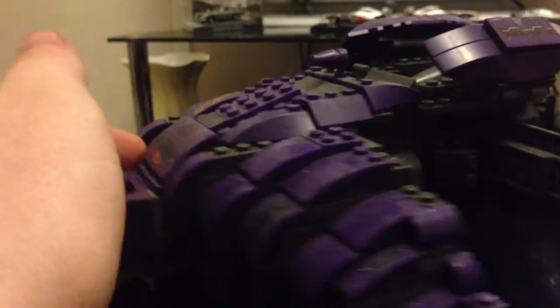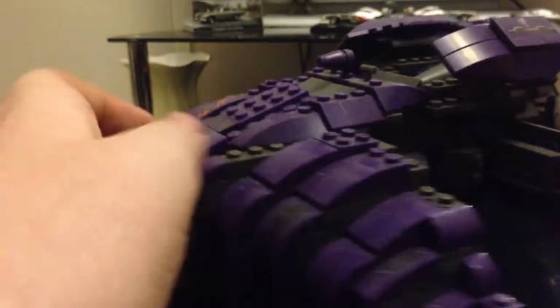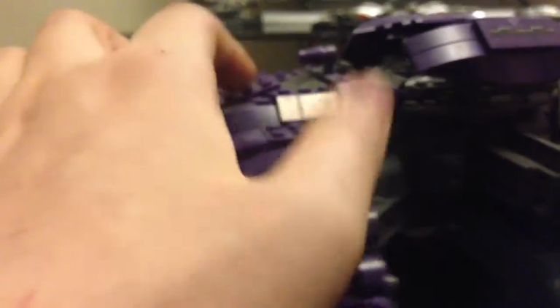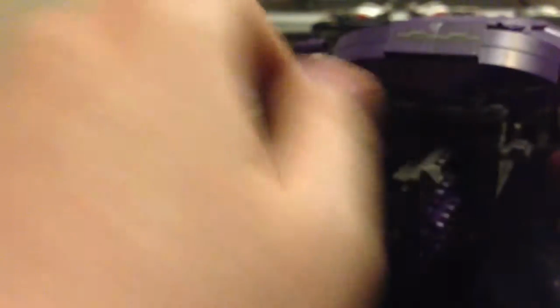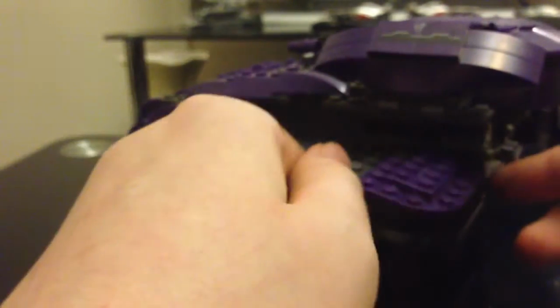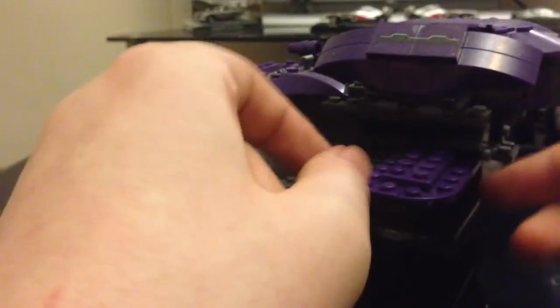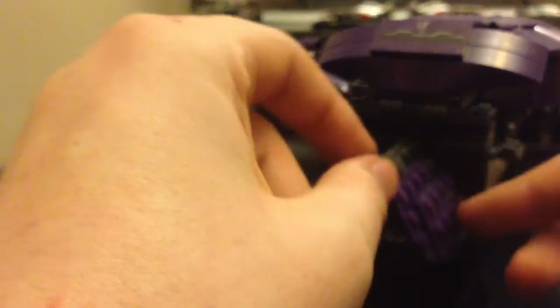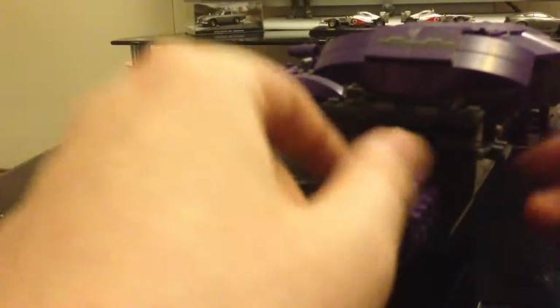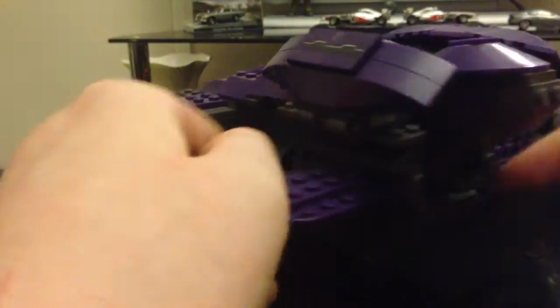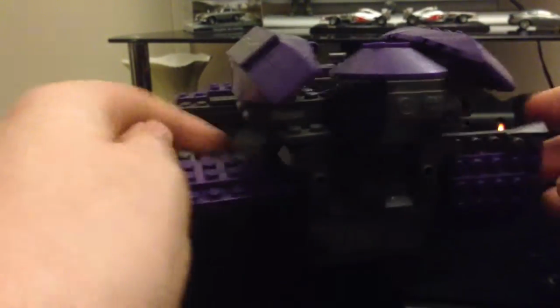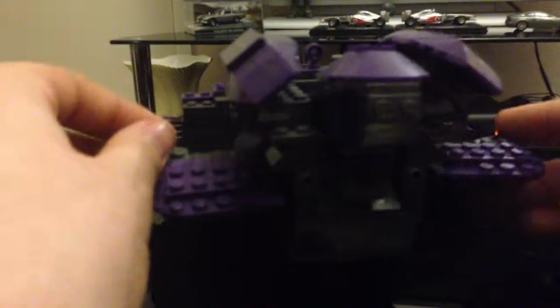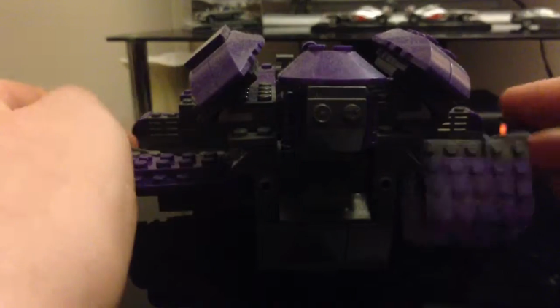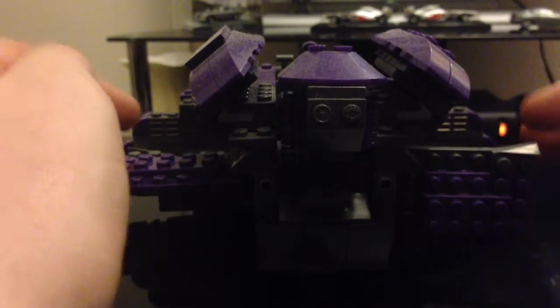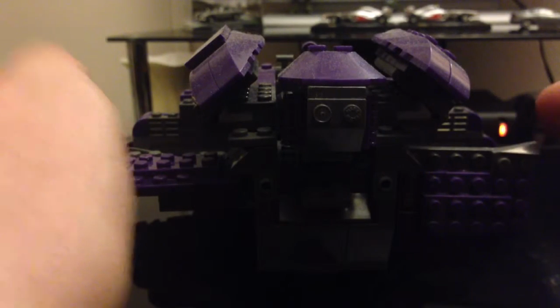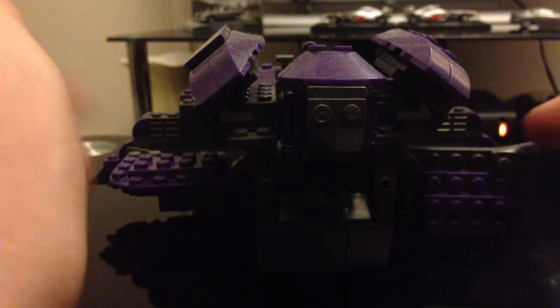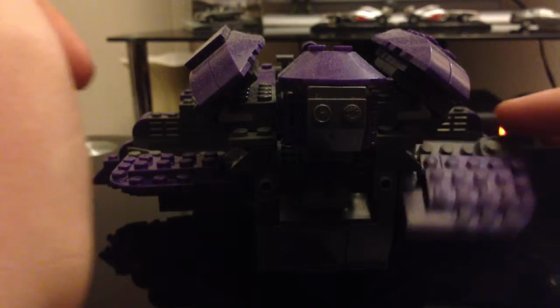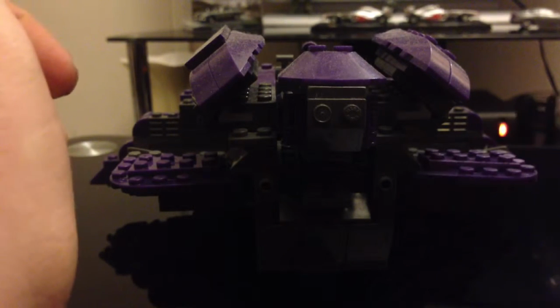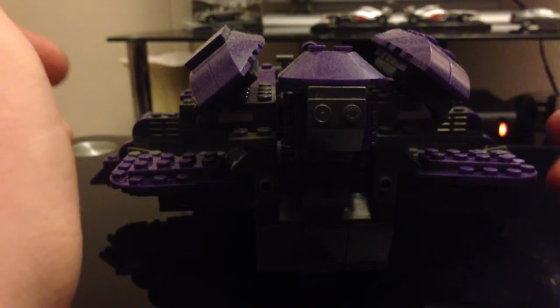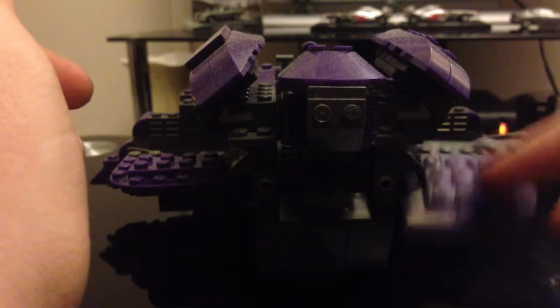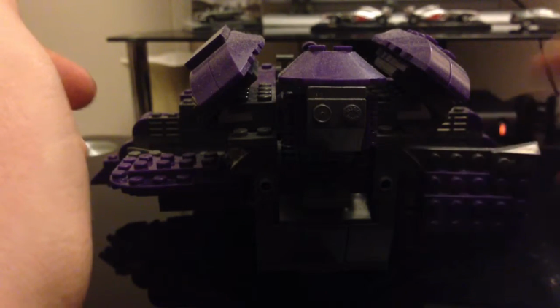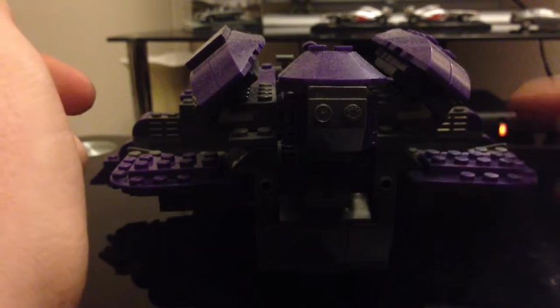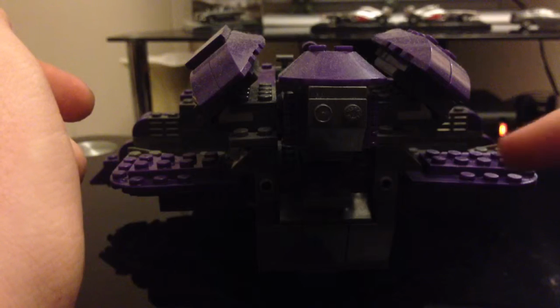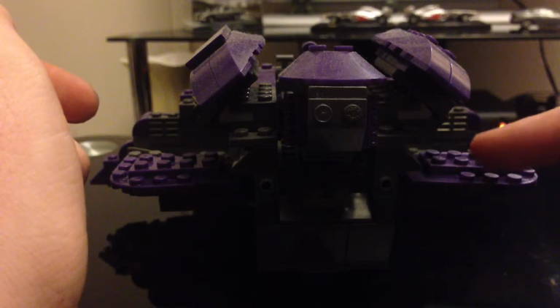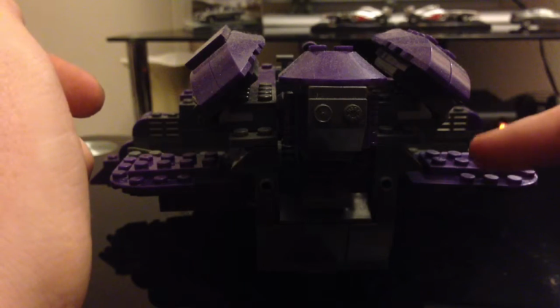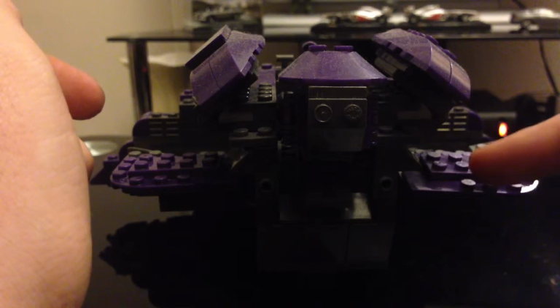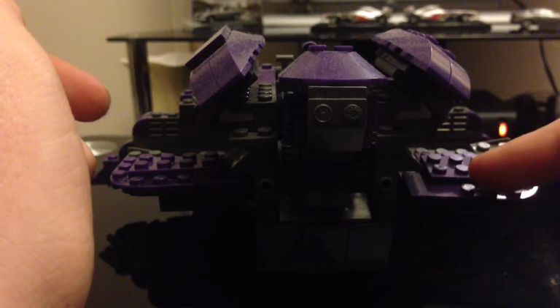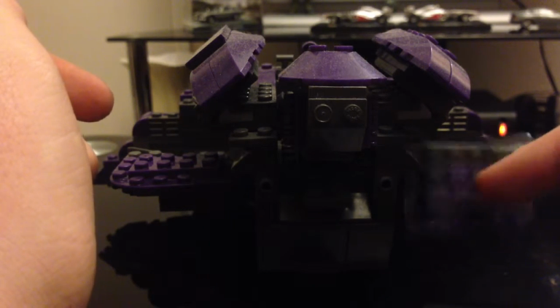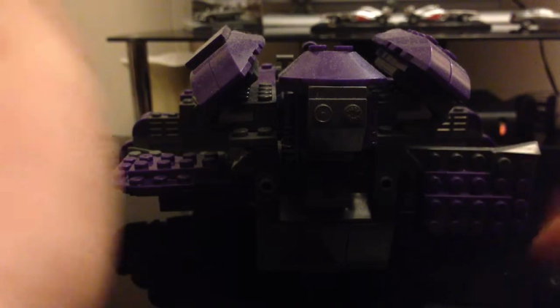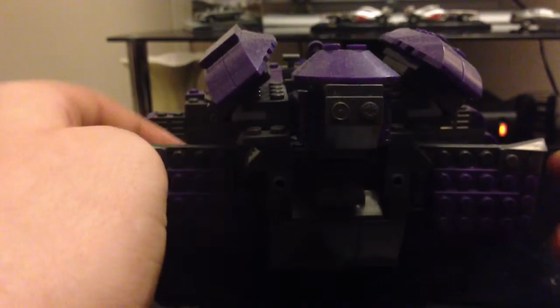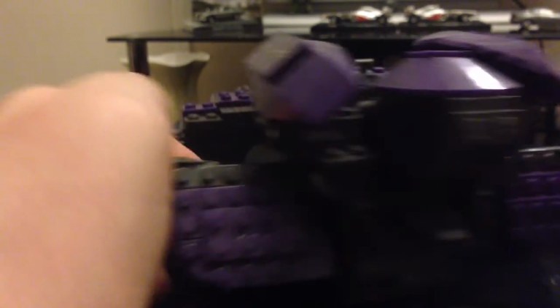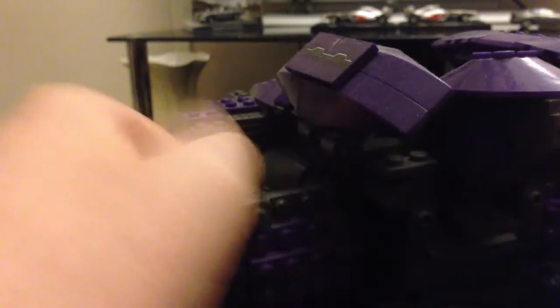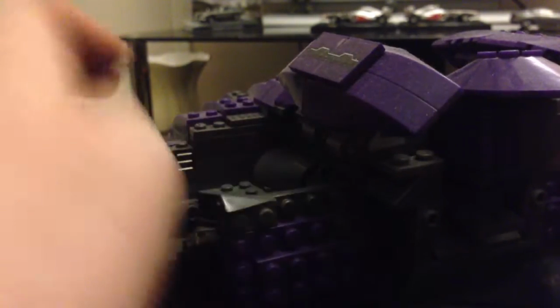One of the gimmicks it has is these pieces on both sides move. But as you can see, that one stays up — they're very loose. You just touch it and they fall. But they're pretty loose.